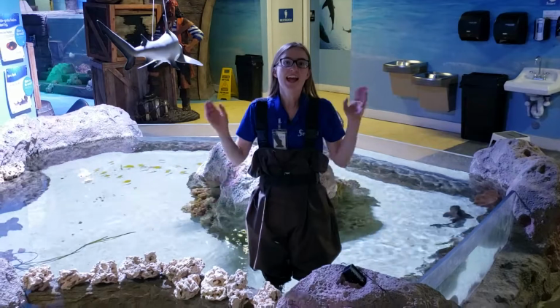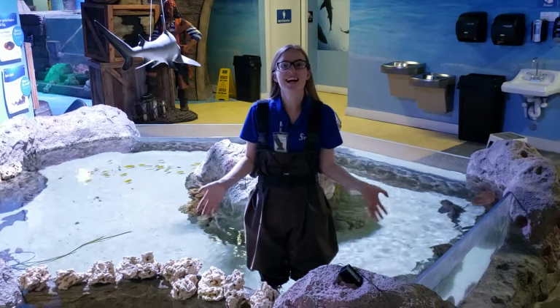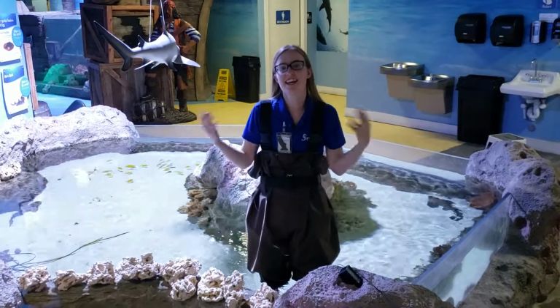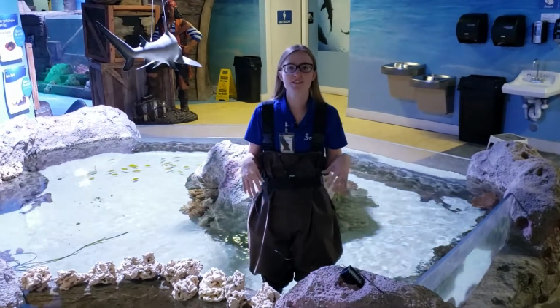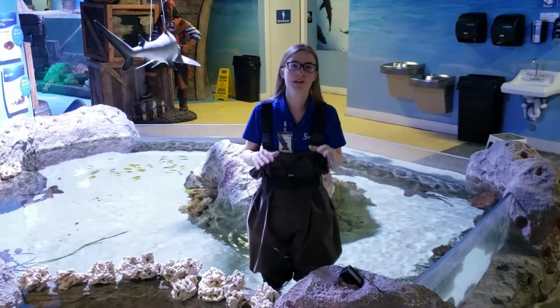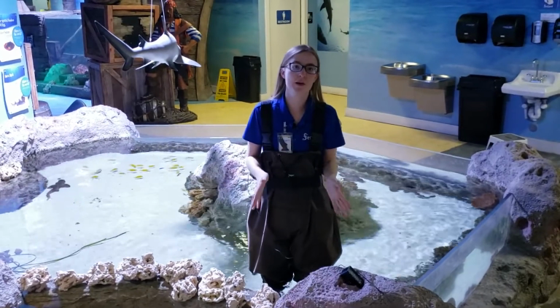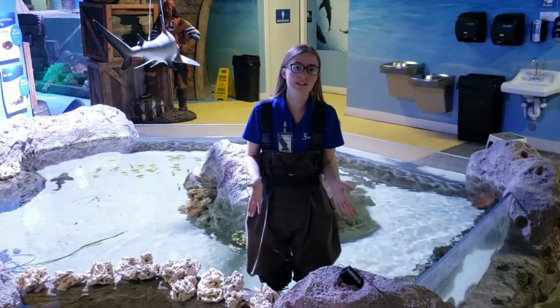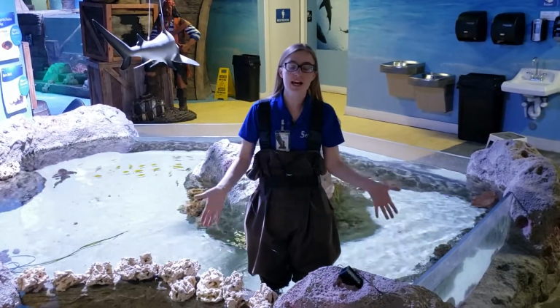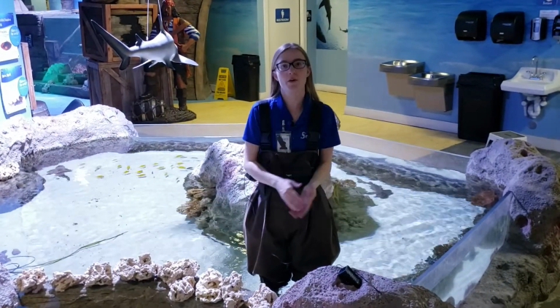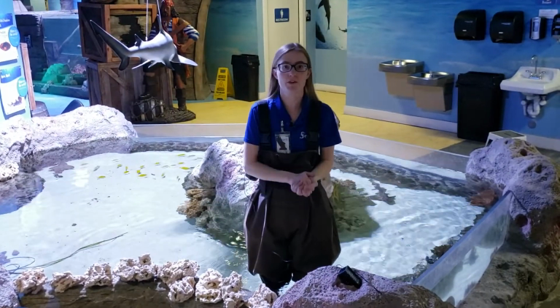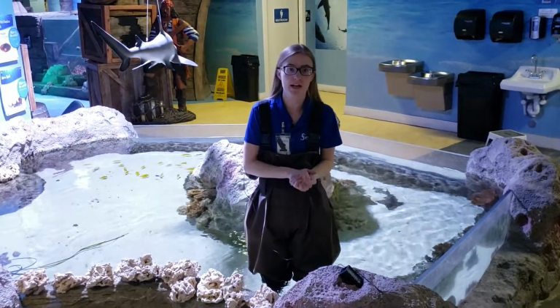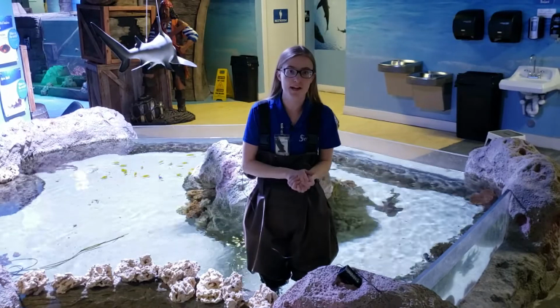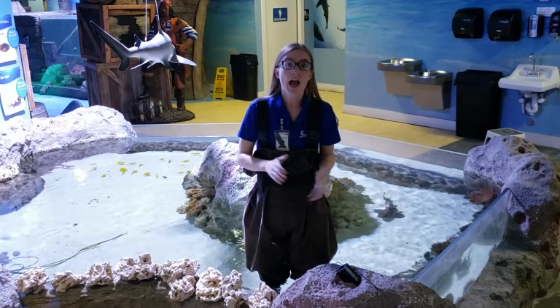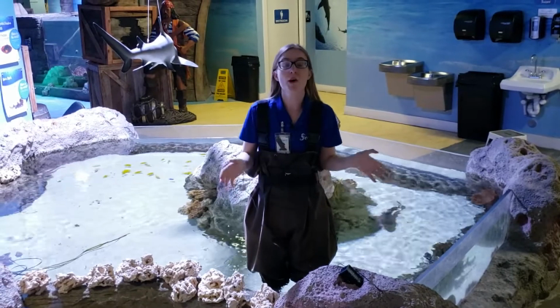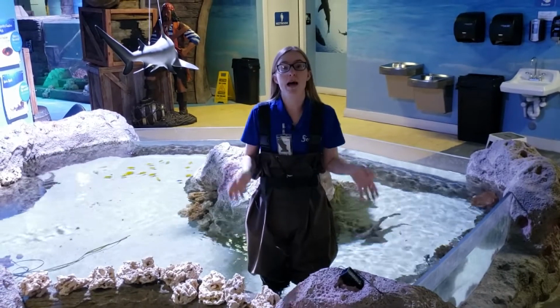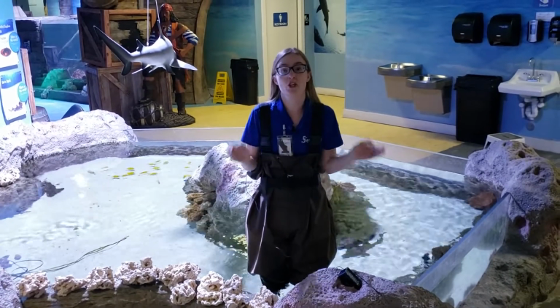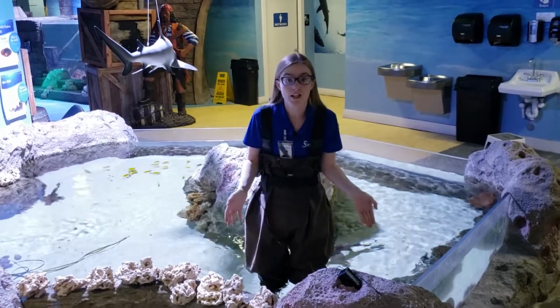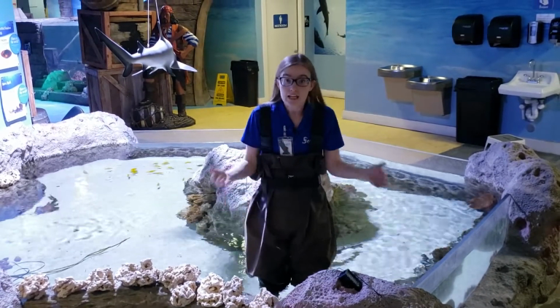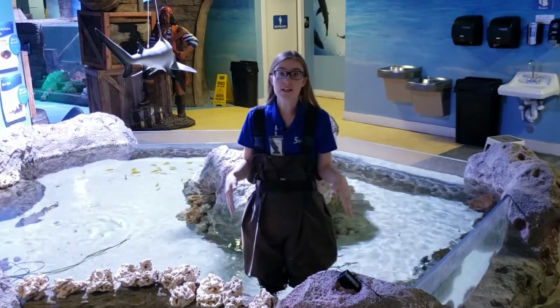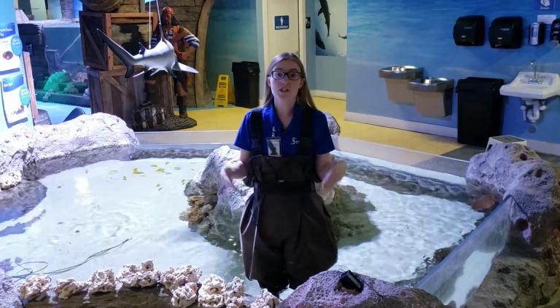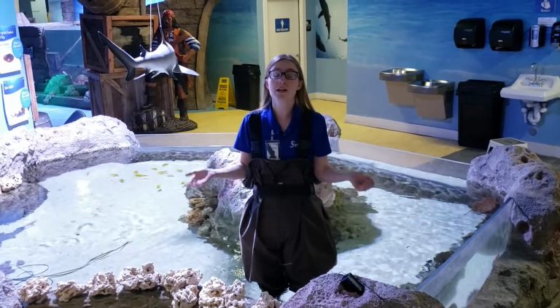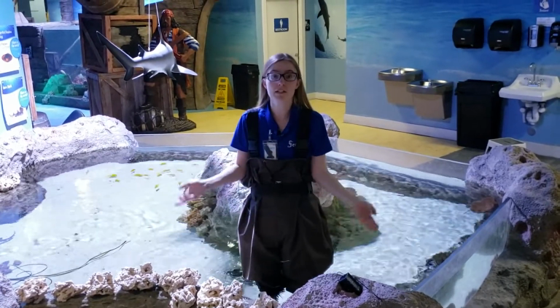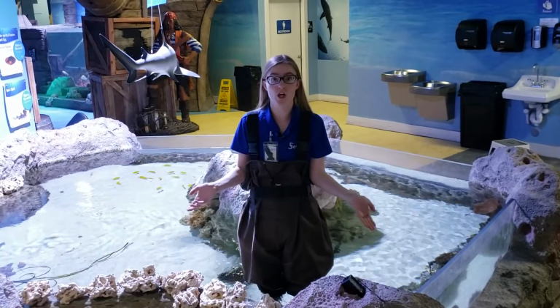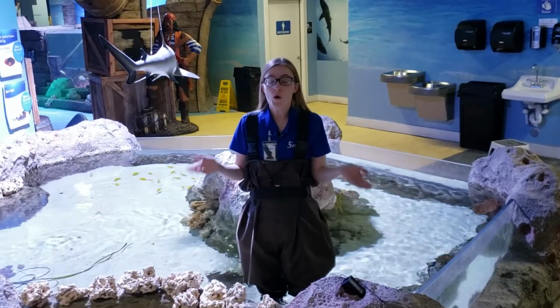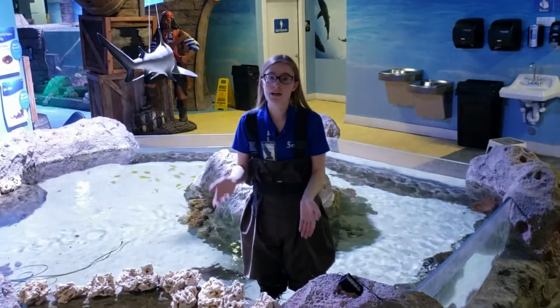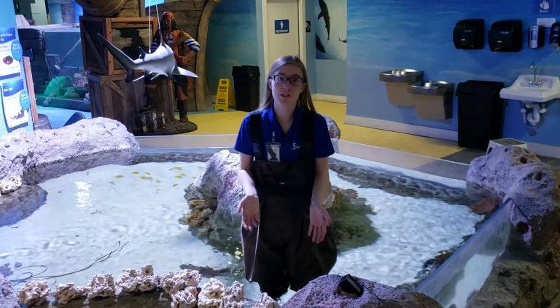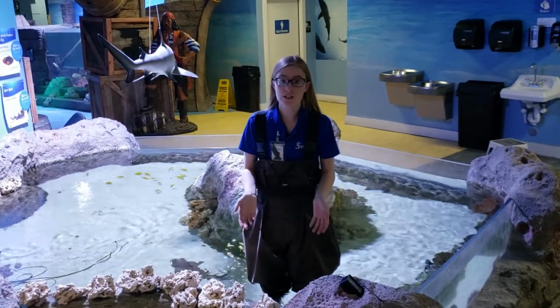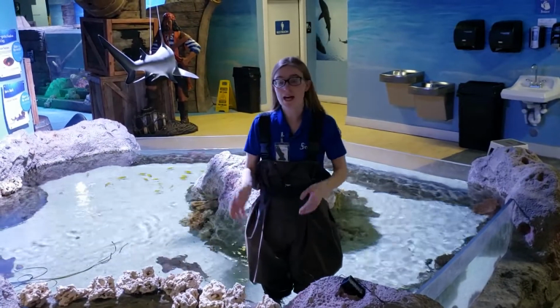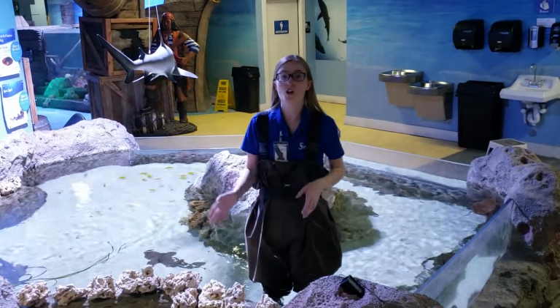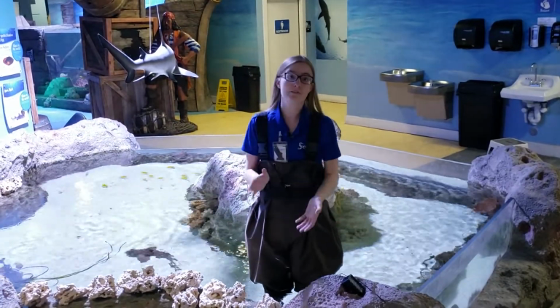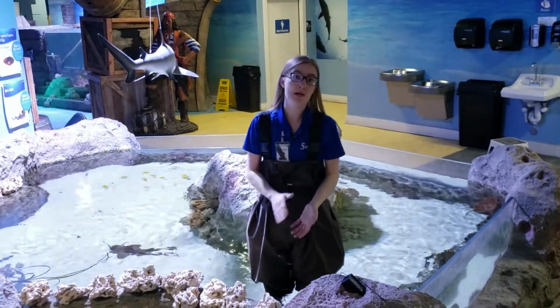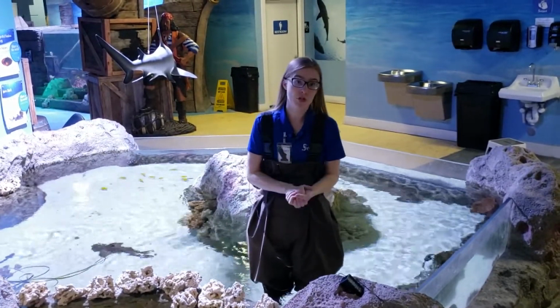Hey there guys, this is Alex from over at SeaQuest Littleton and I've got a question for all of you guys out there. Have you ever pet a shark? Here at SeaQuest you can pet a lot of different sharks. One of my favorite sharks to pet is our white spotted bamboo sharks.